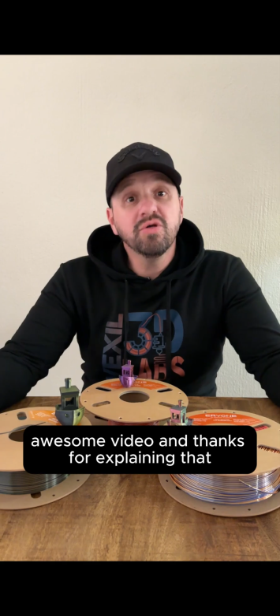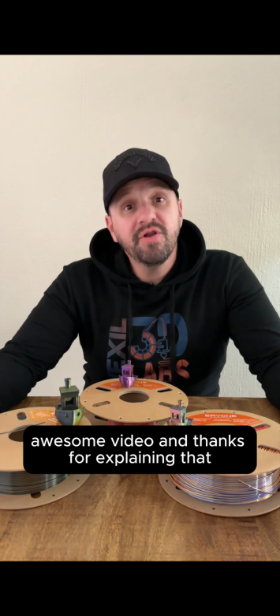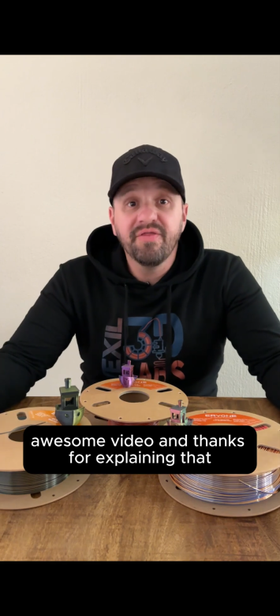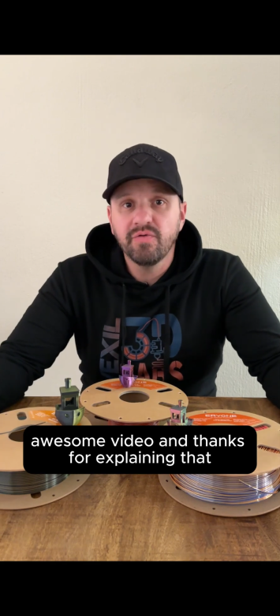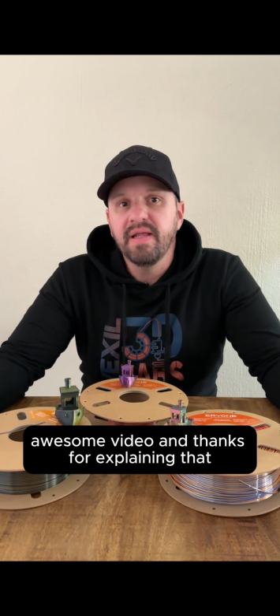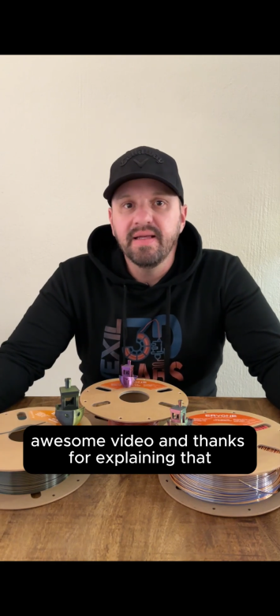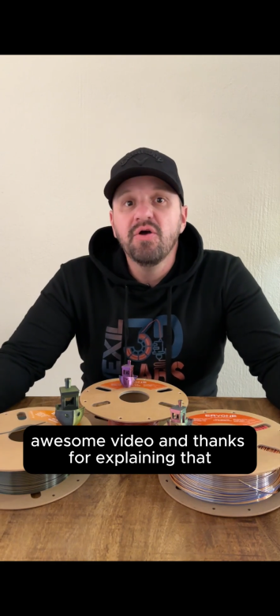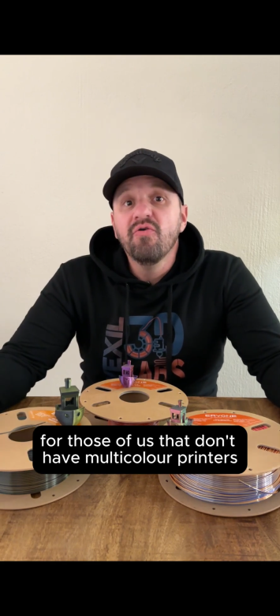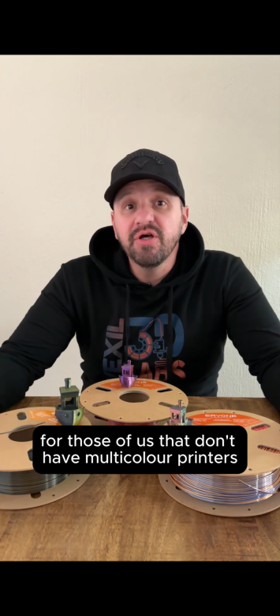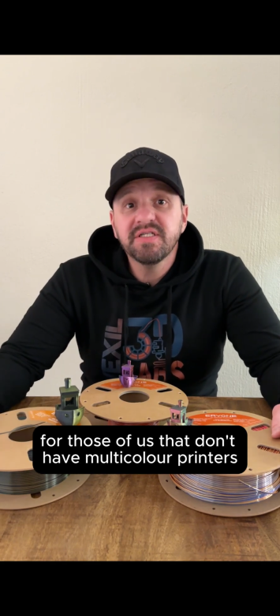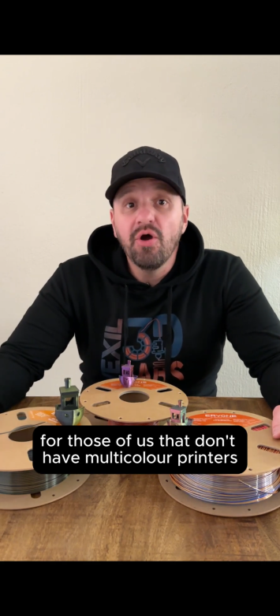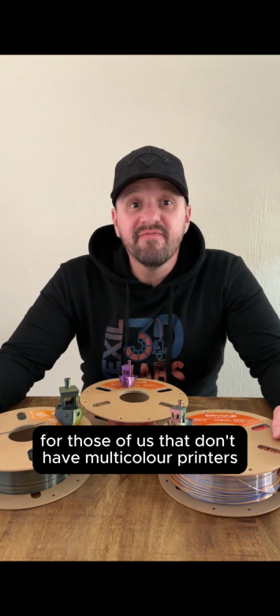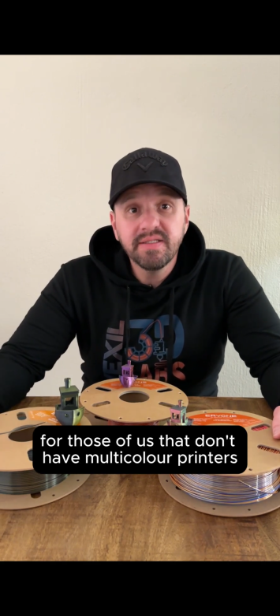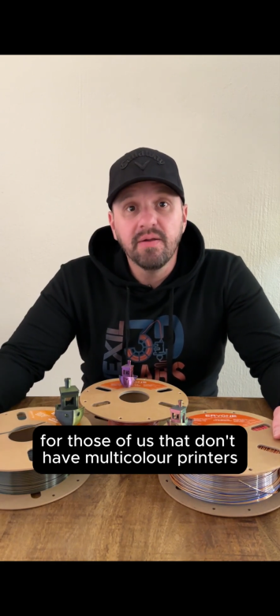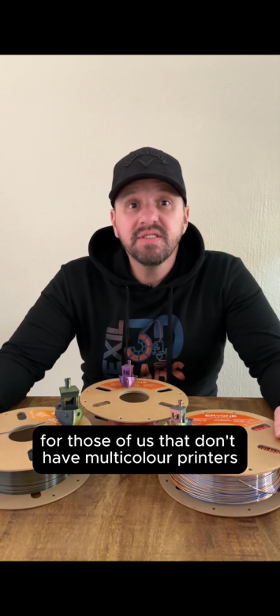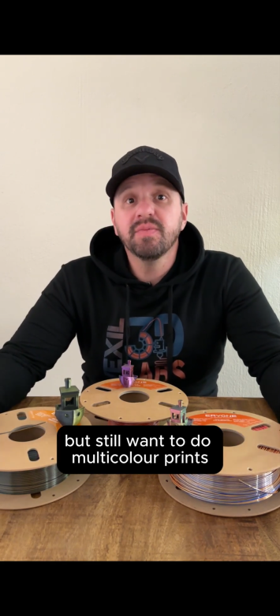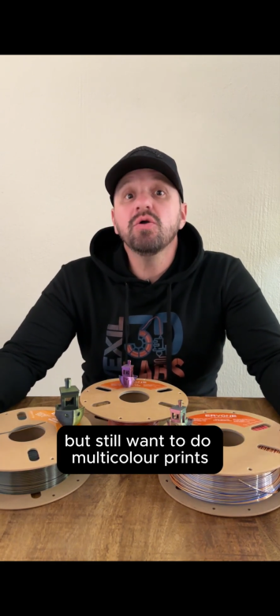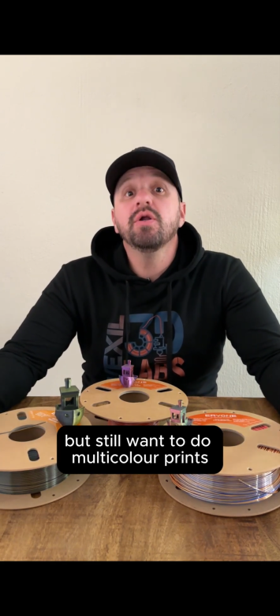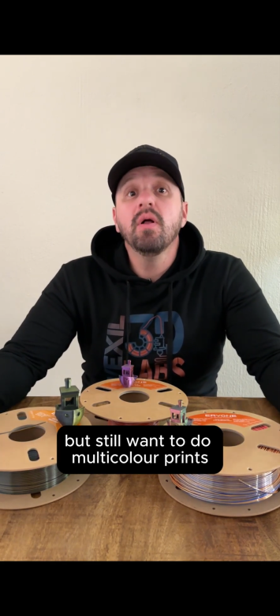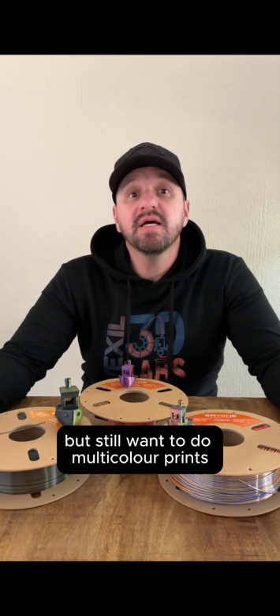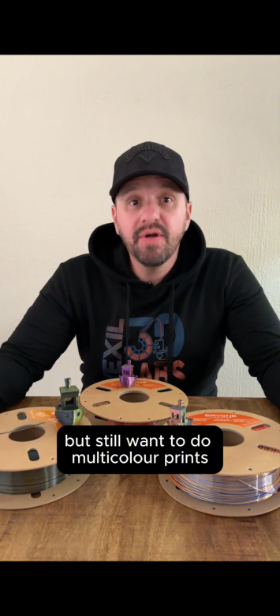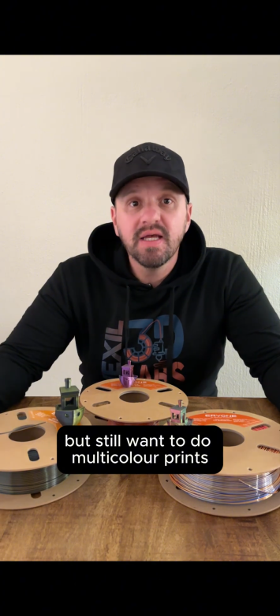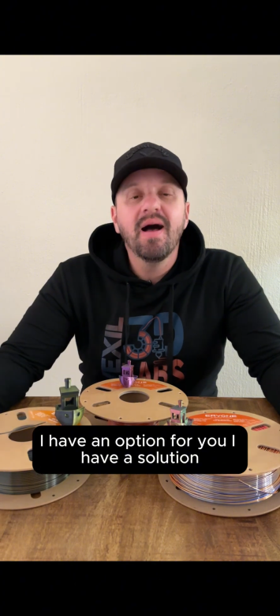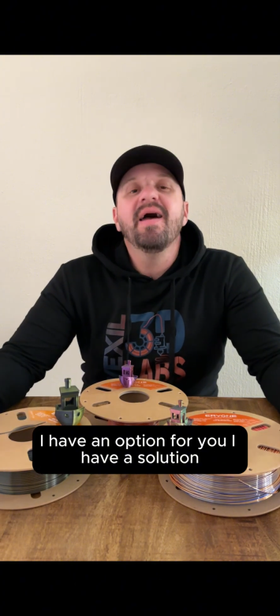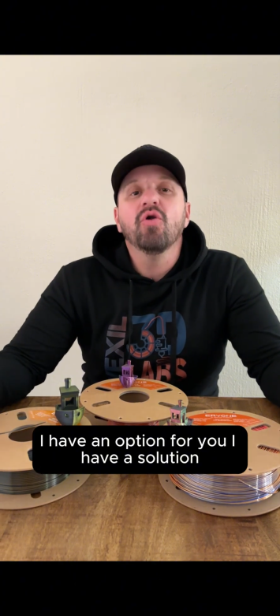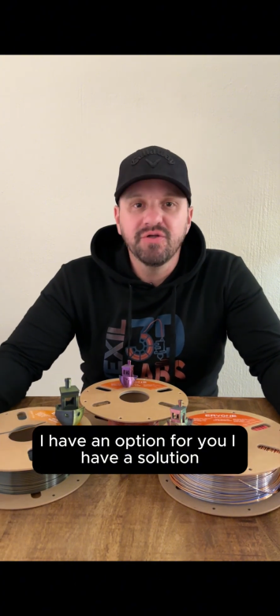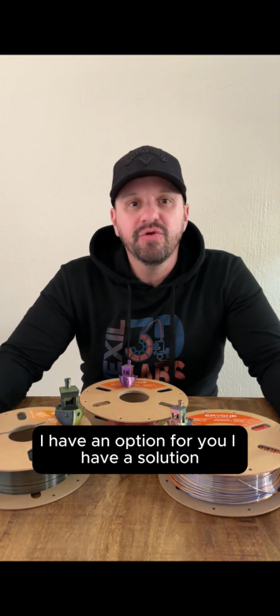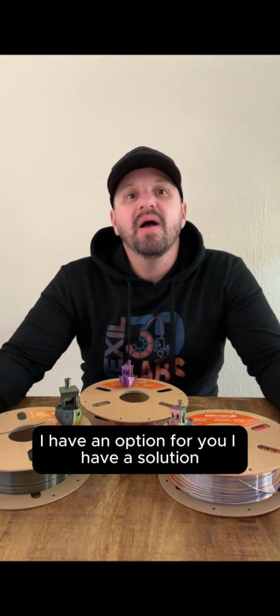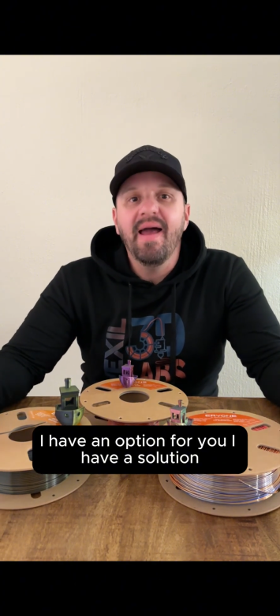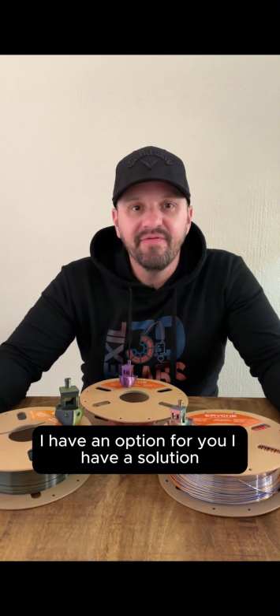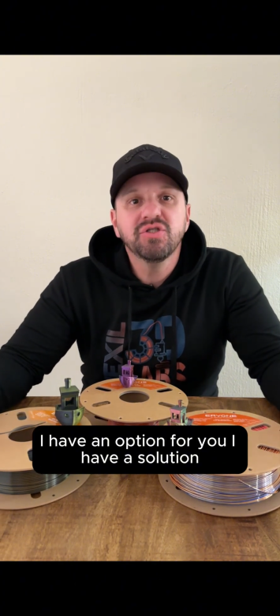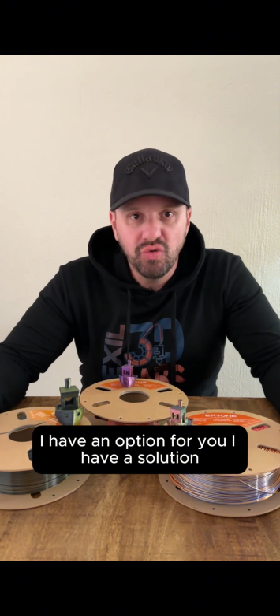Awesome video and thanks for explaining that. For those of us who don't have multi-color printers but still want to do multi-color prints, I have an option for you — I have a solution.